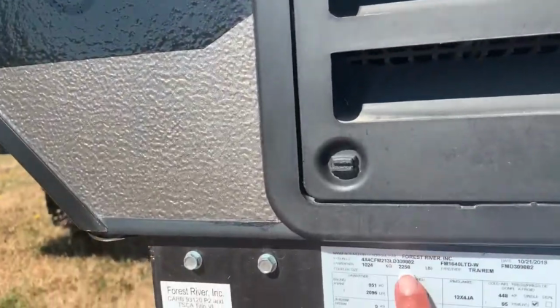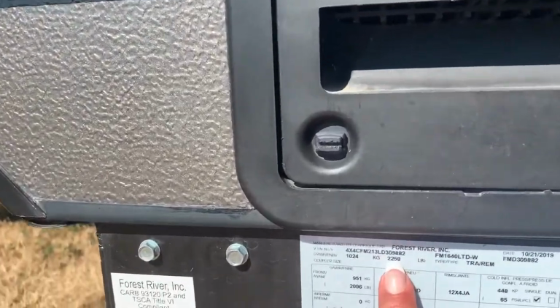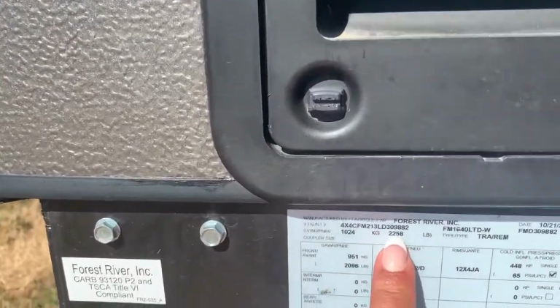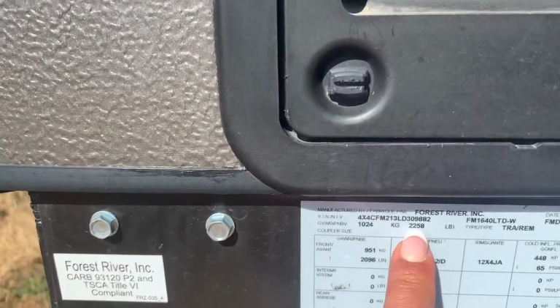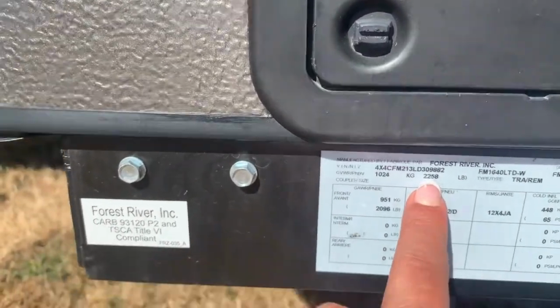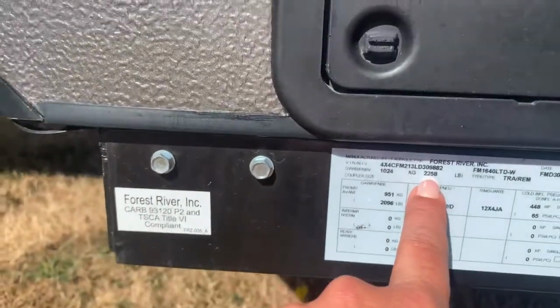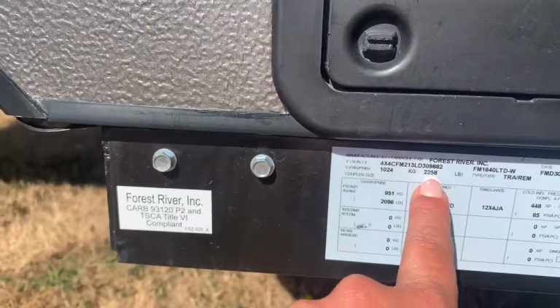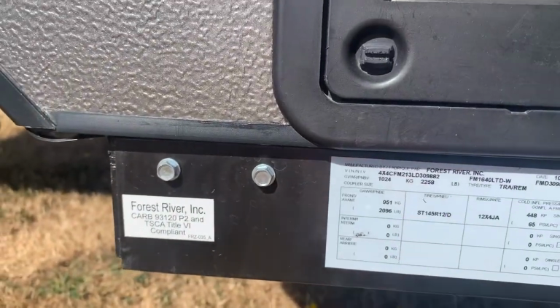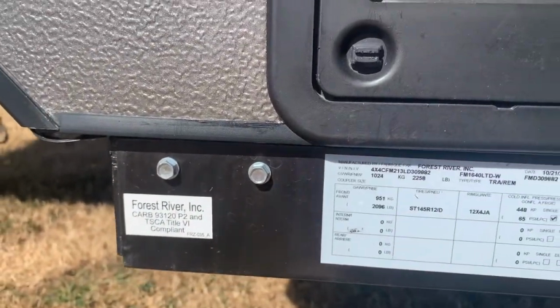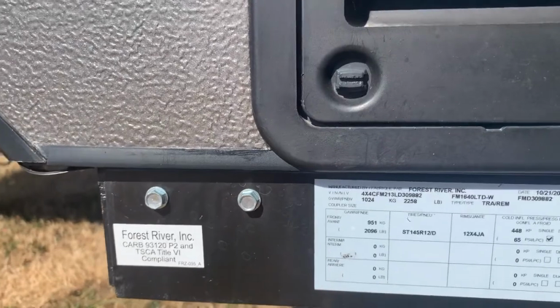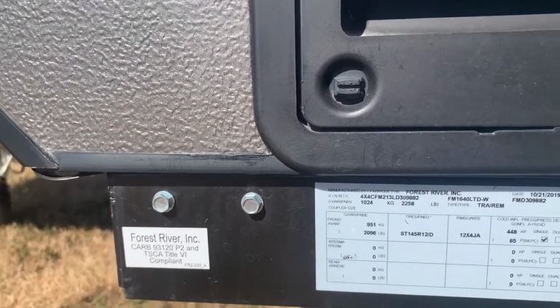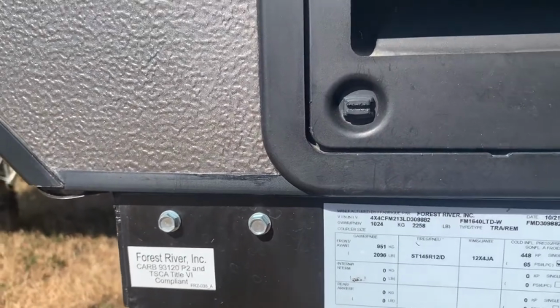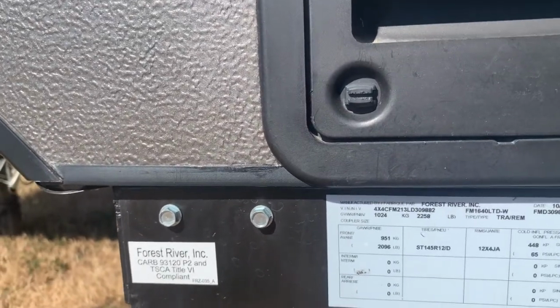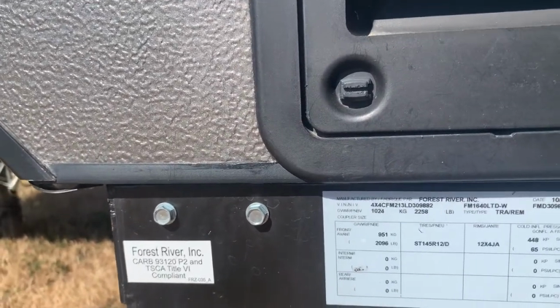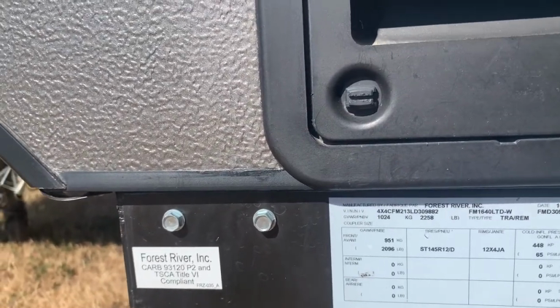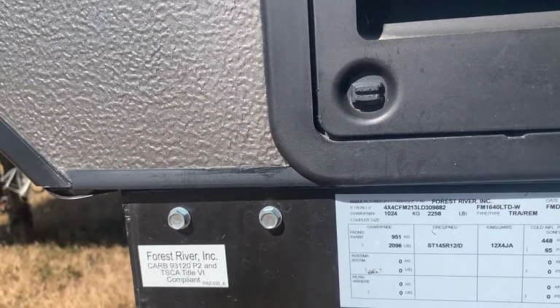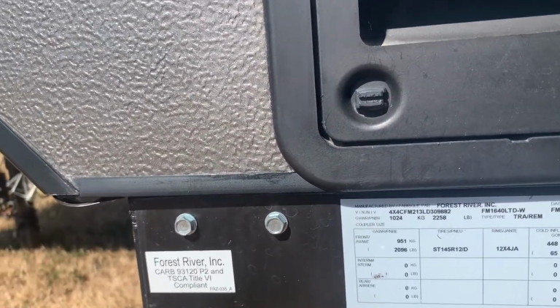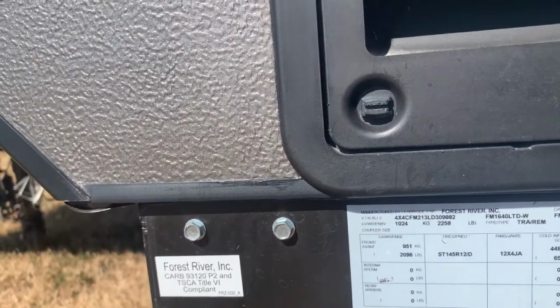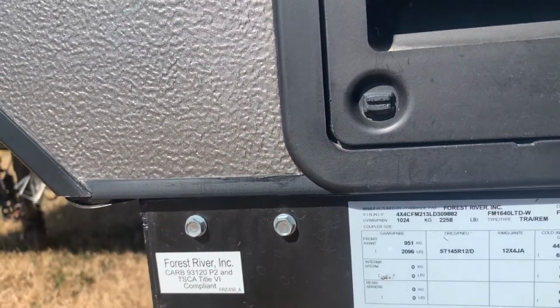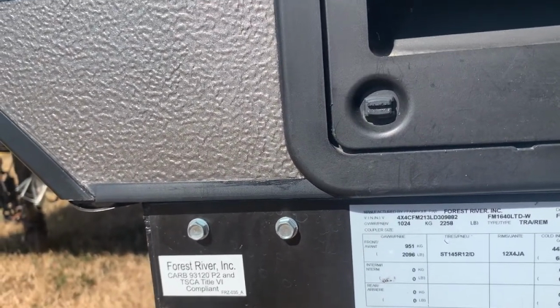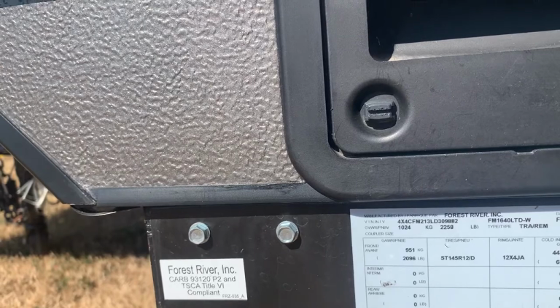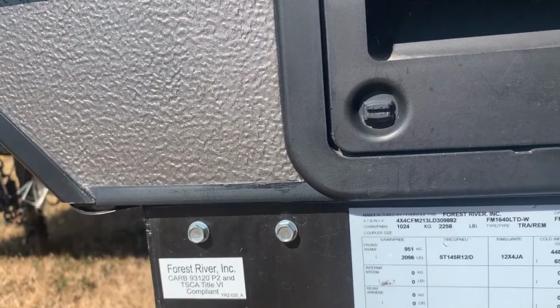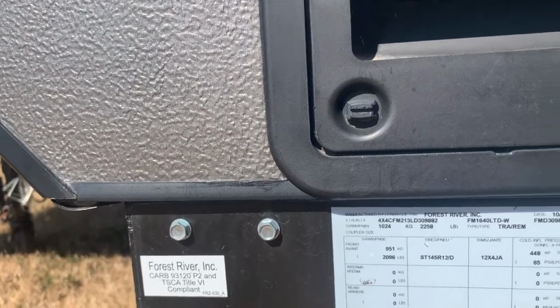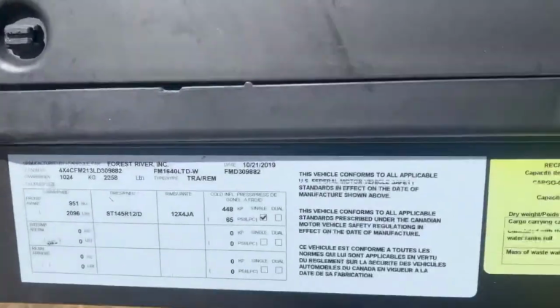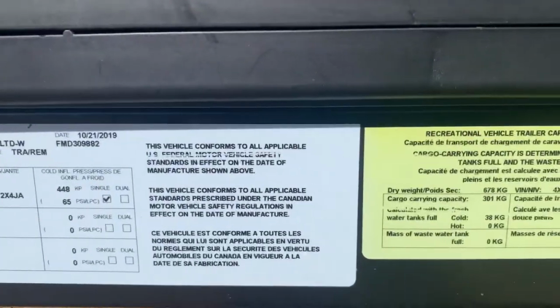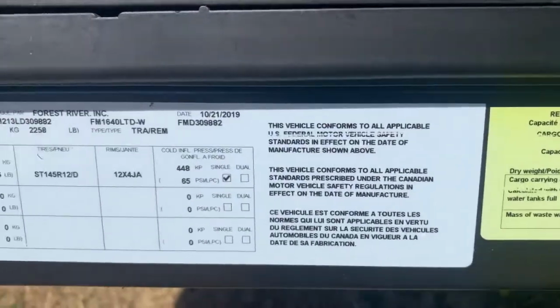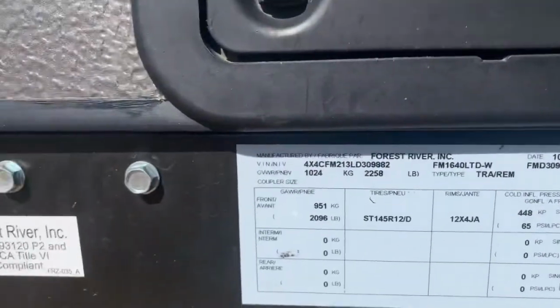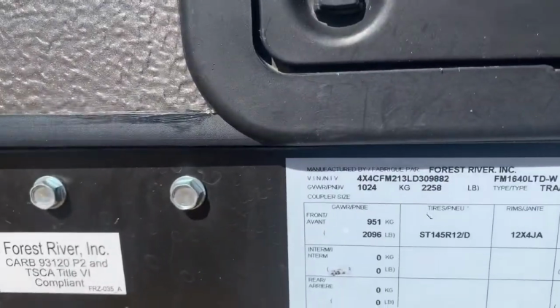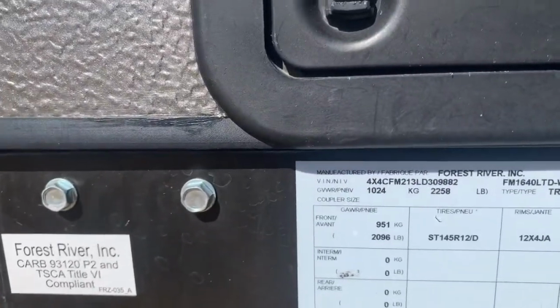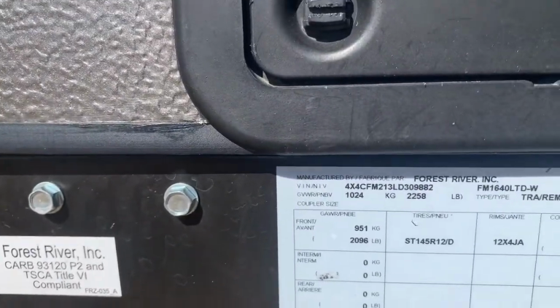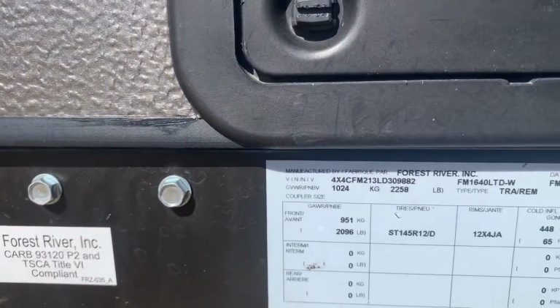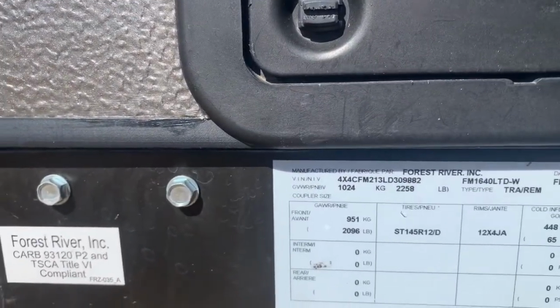Our fully loaded weight is 2258 — and the cargo, oh it's in kilograms. Dry weight 678 kgs, but the full weight in pounds is 2258.